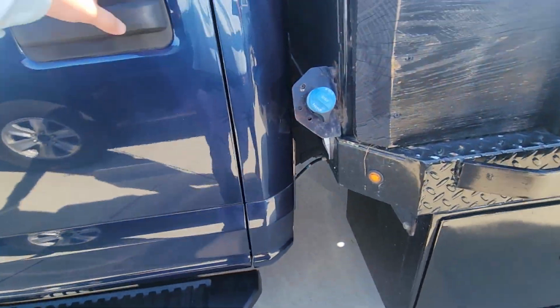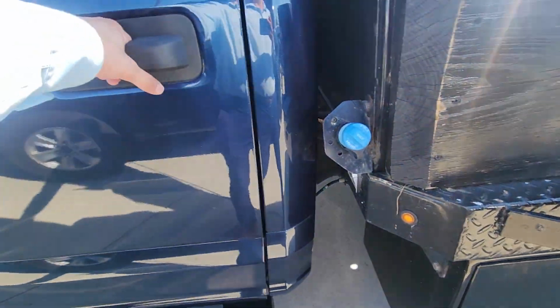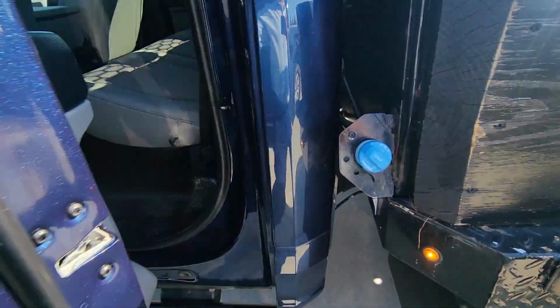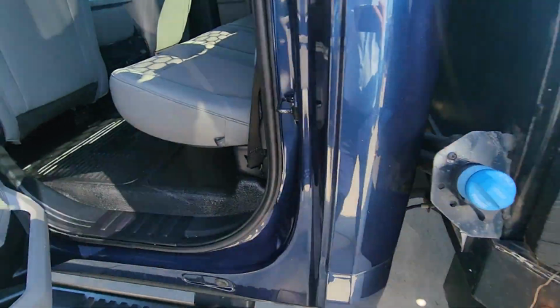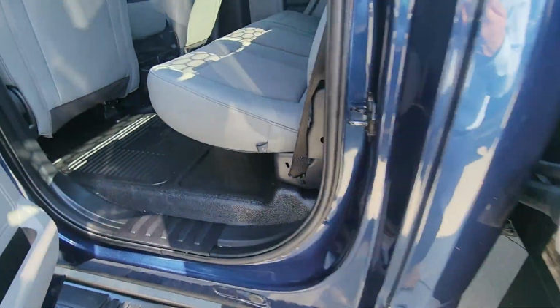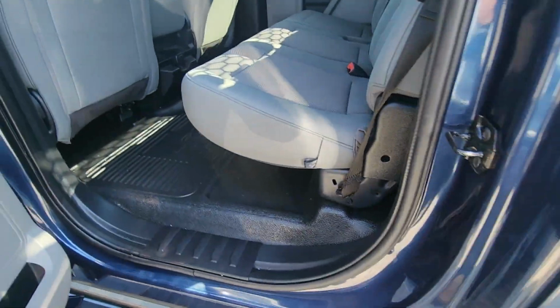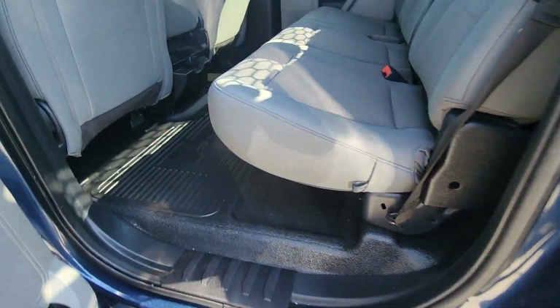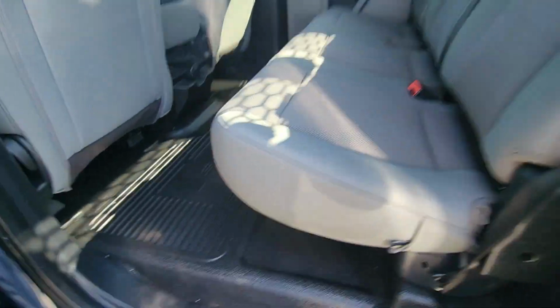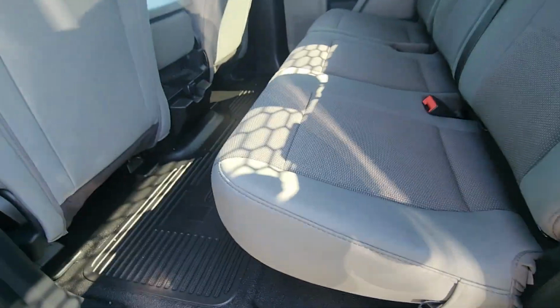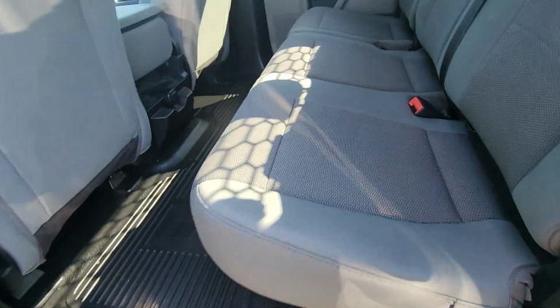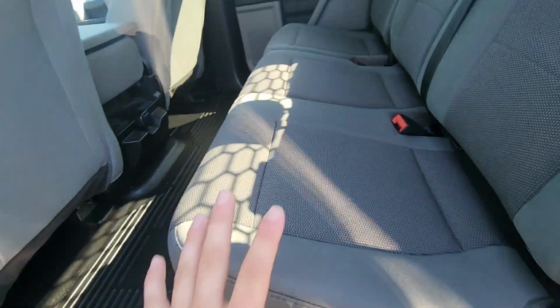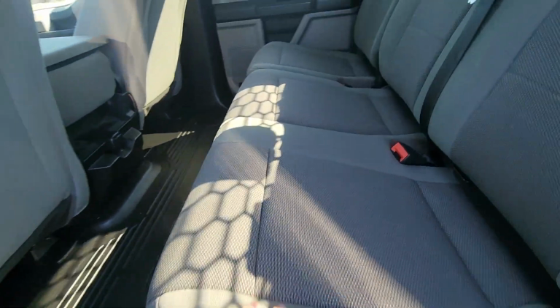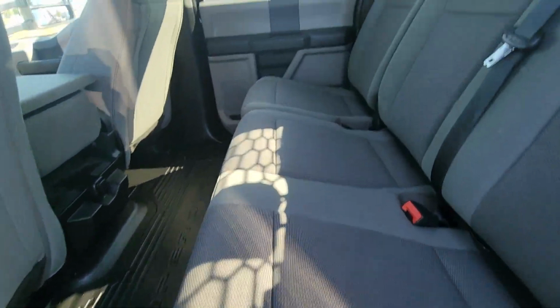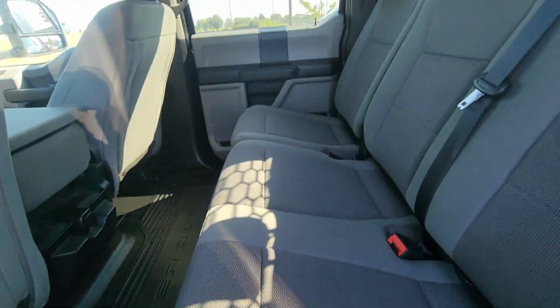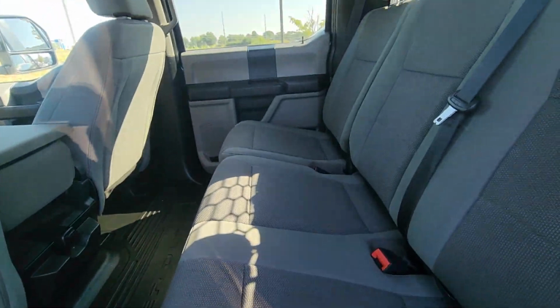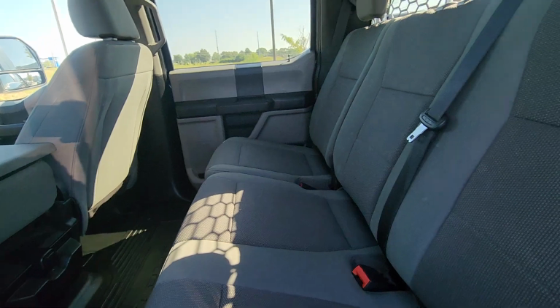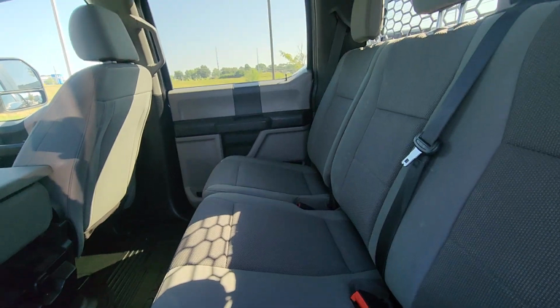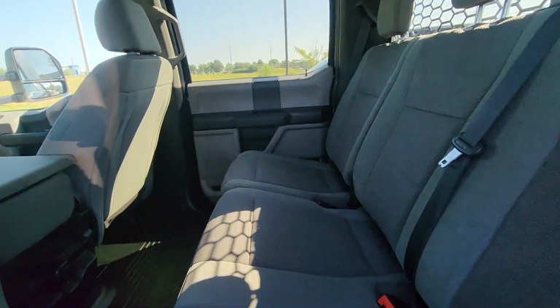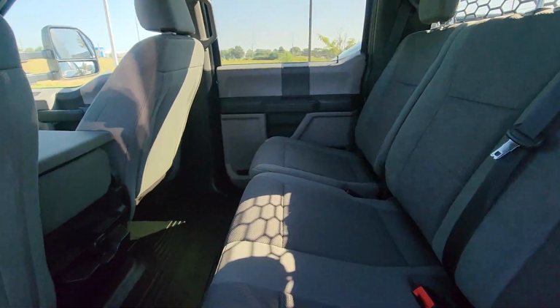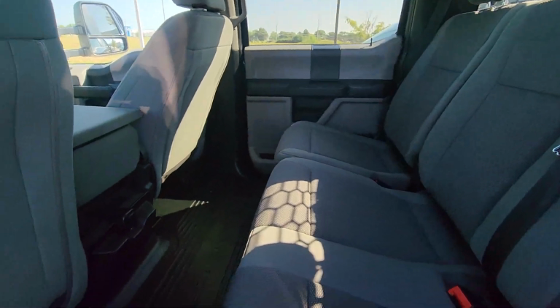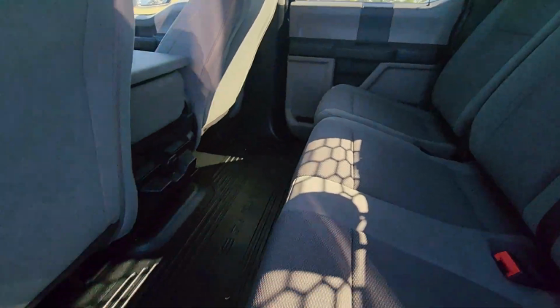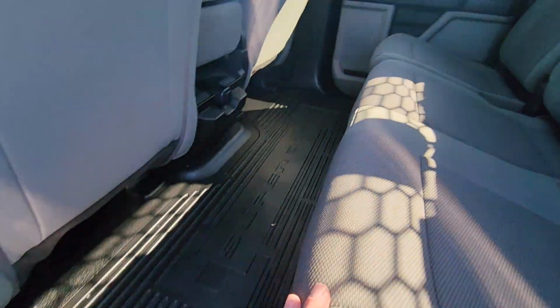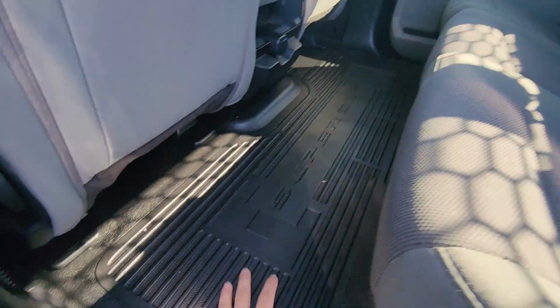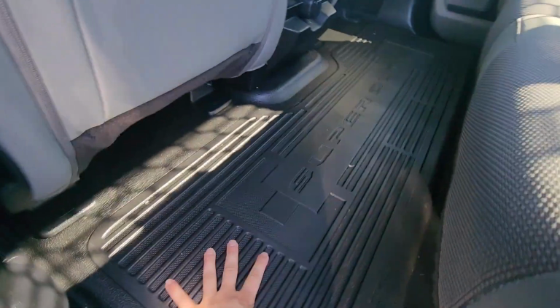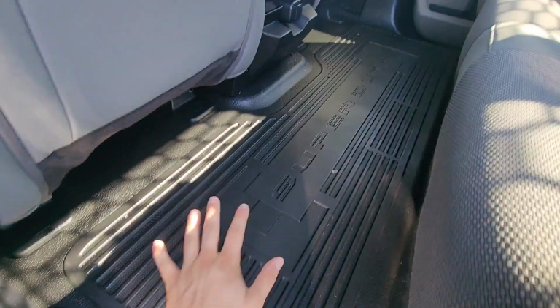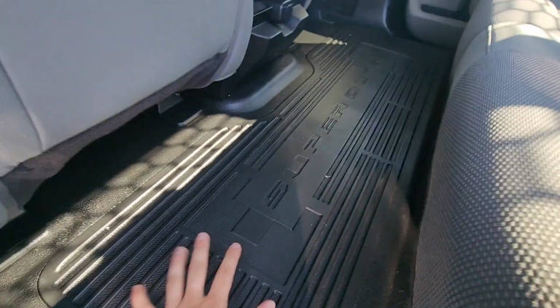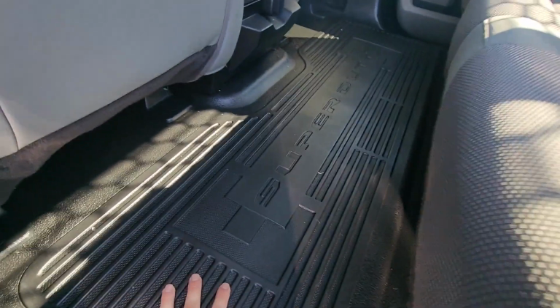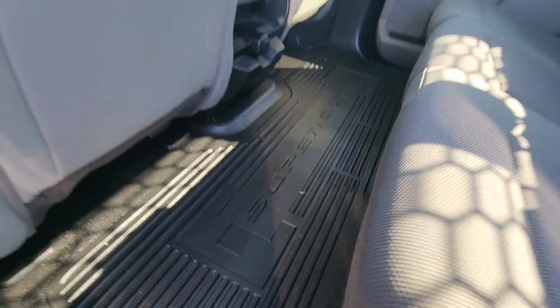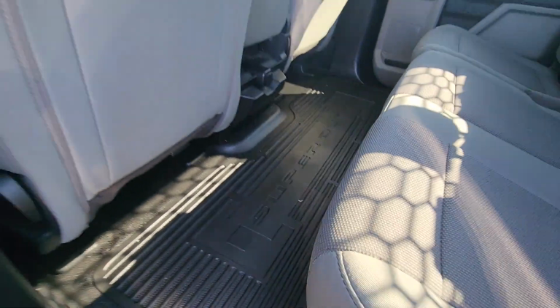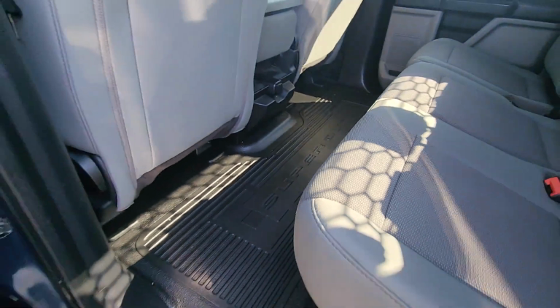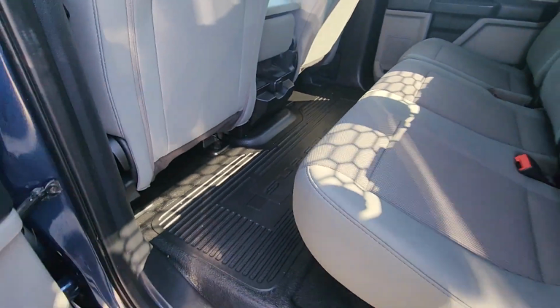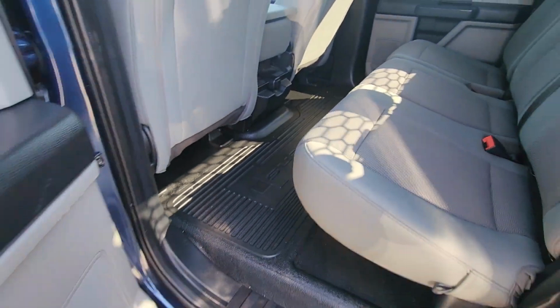Moving on to the interior. Let's check out the back seat first. Right out the gate, you're going to see there's no wear or tear in the upholstery, nothing like that. You got the all-weather floor right here too. That's very nice.